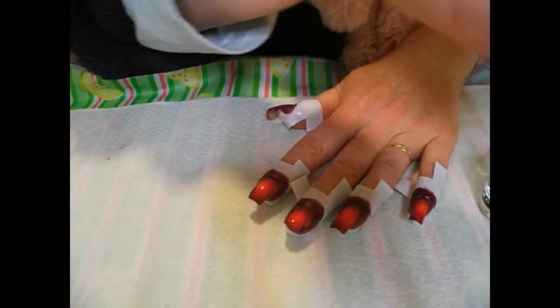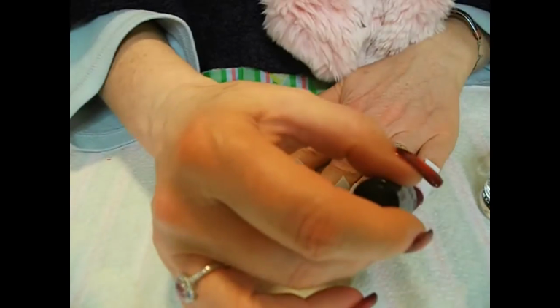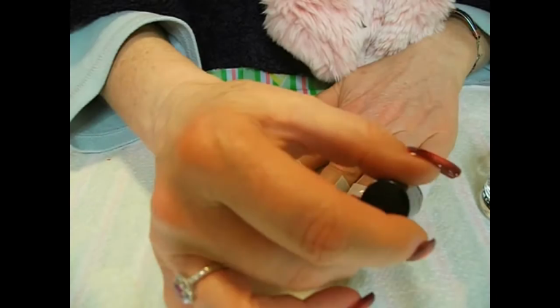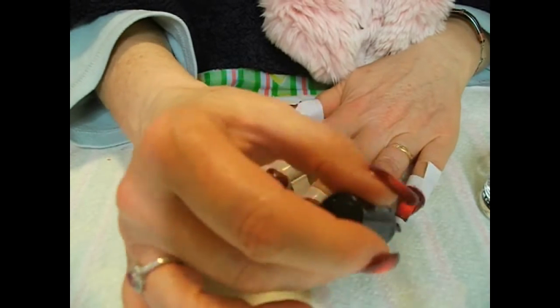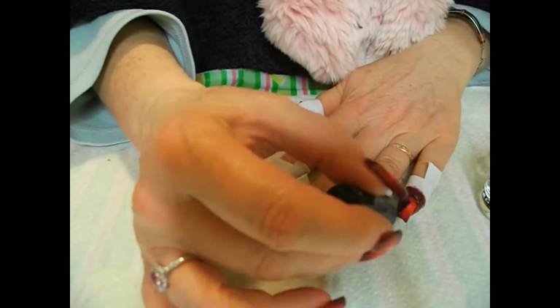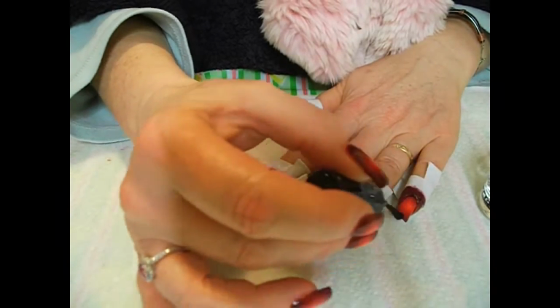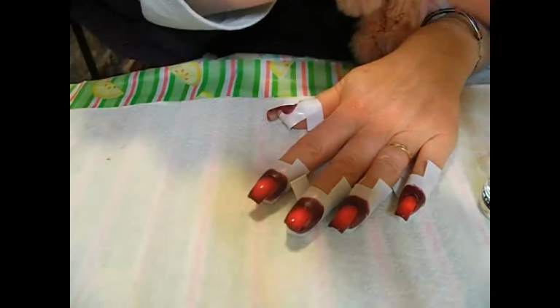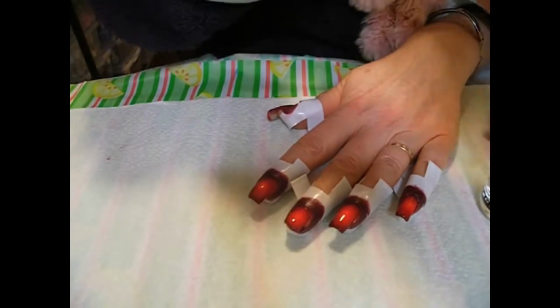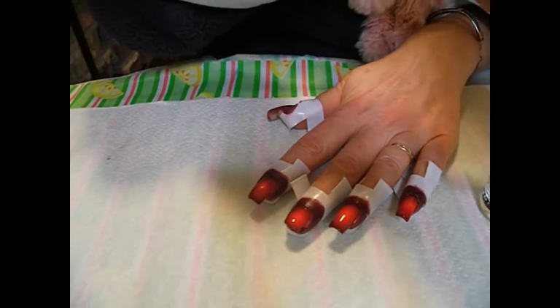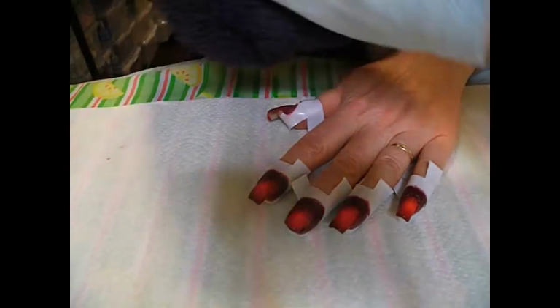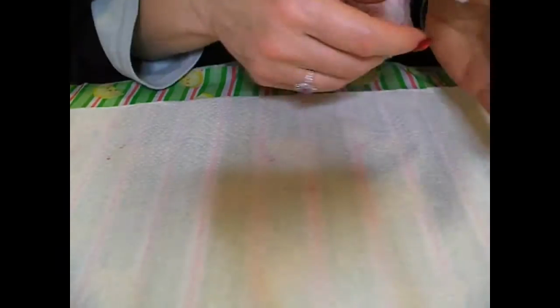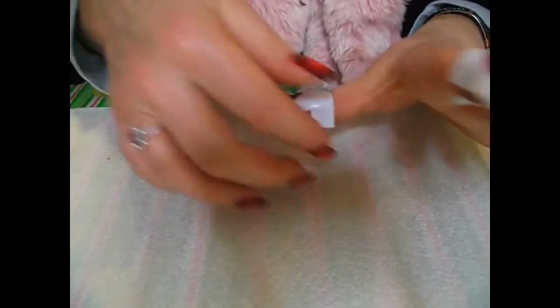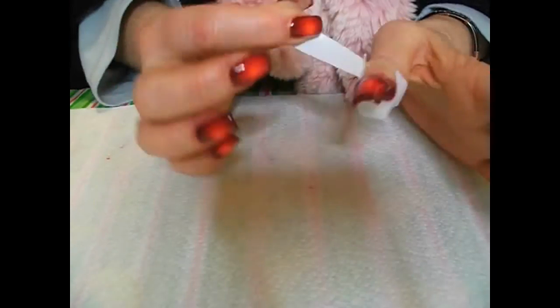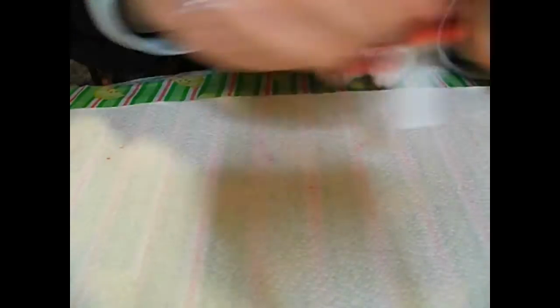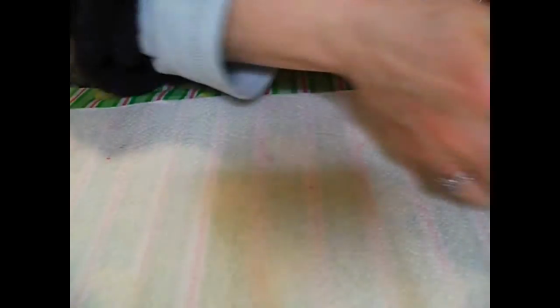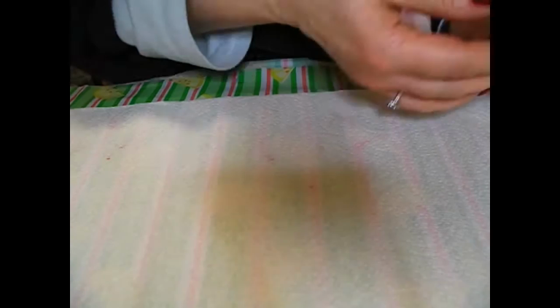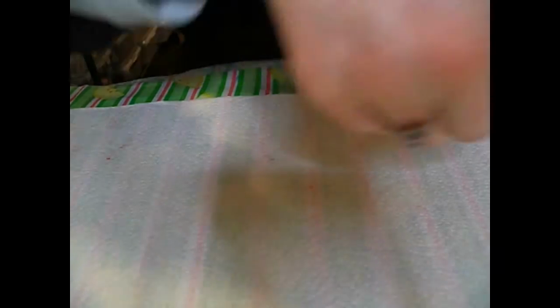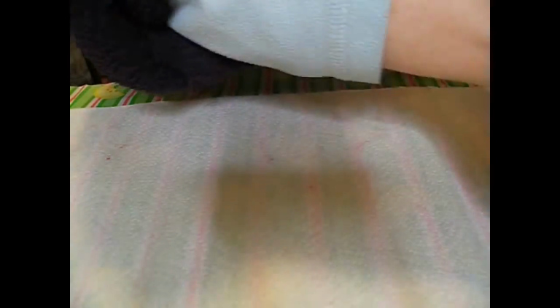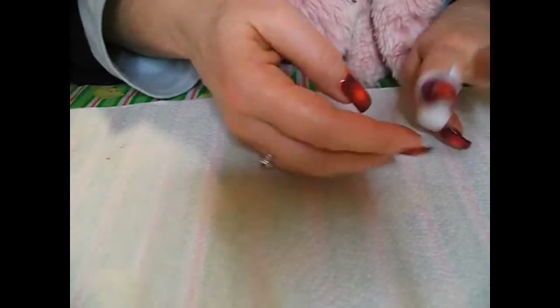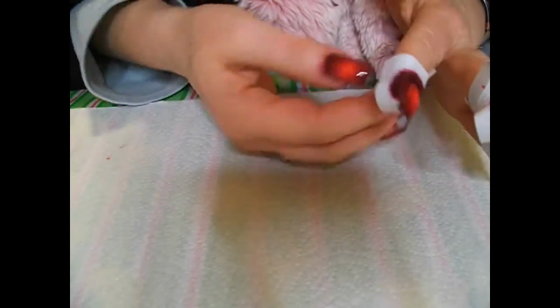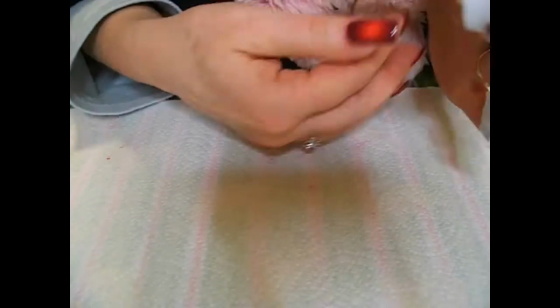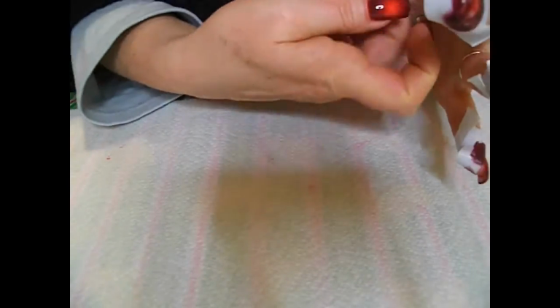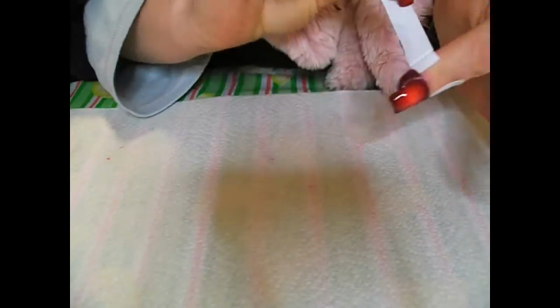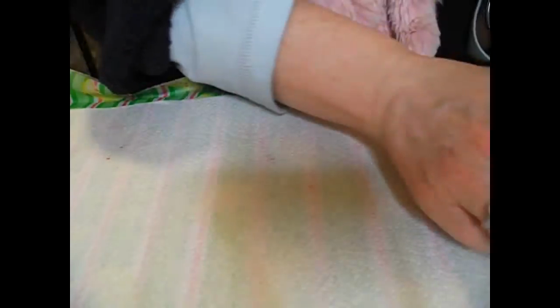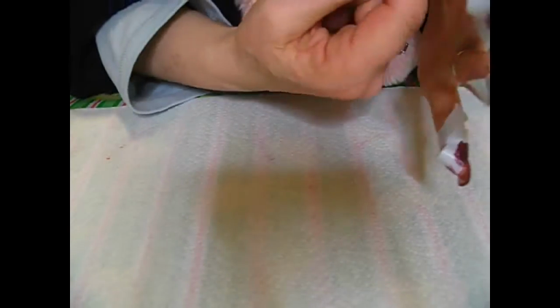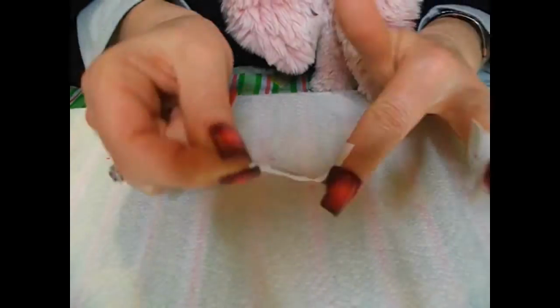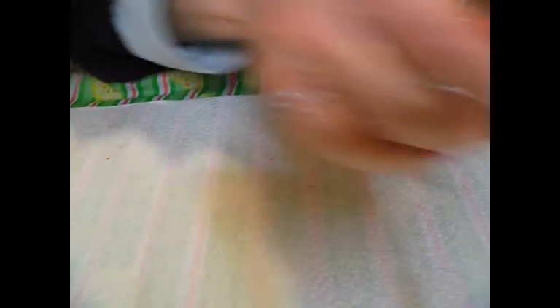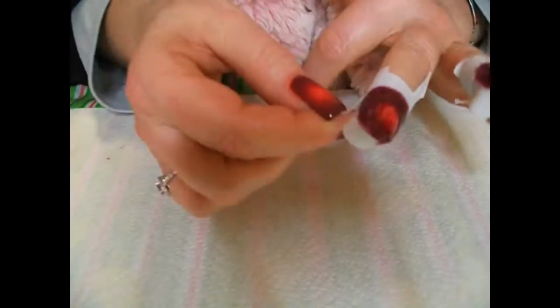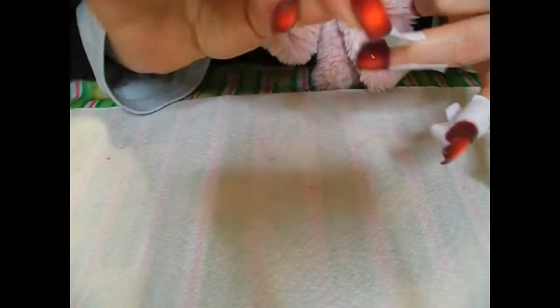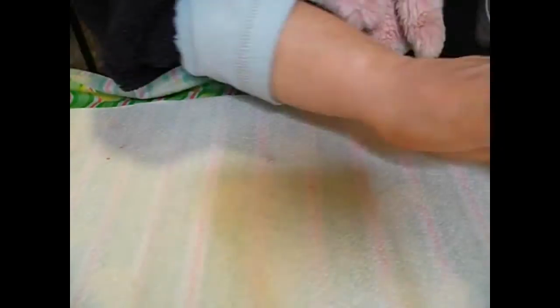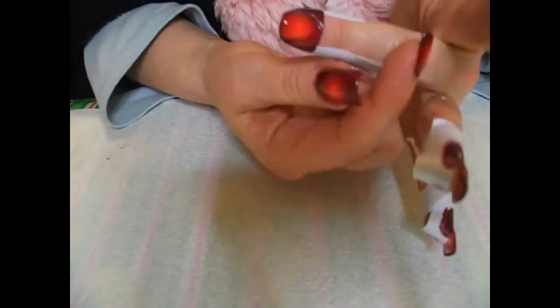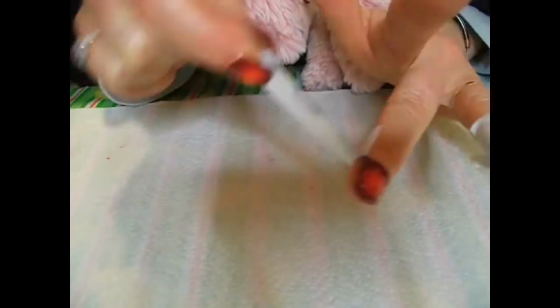I haven't tried HK Girl yet, I have to say. We can remove the tape now ladies — and because we folded those ends over, it's very easy to remove without ruining our manicure.